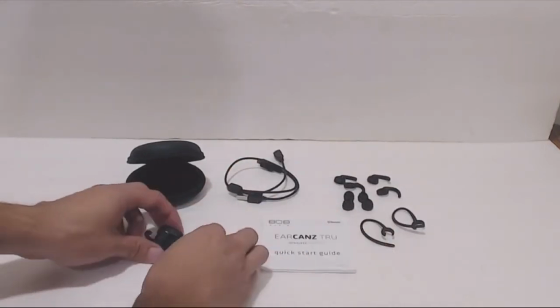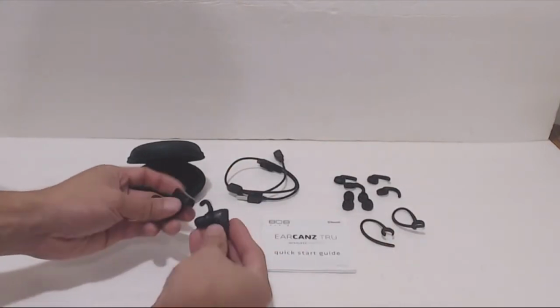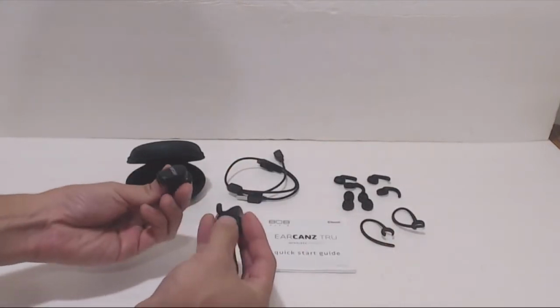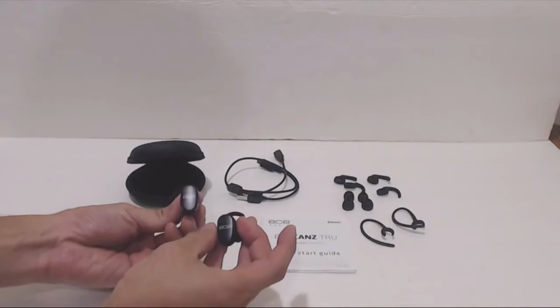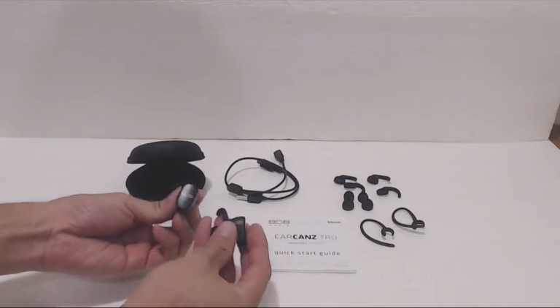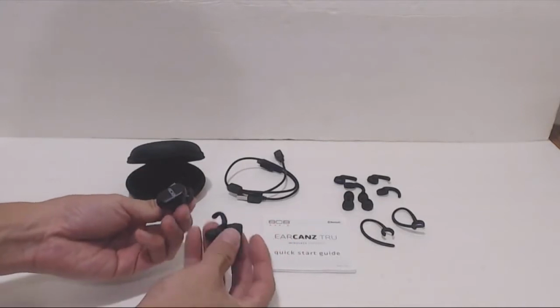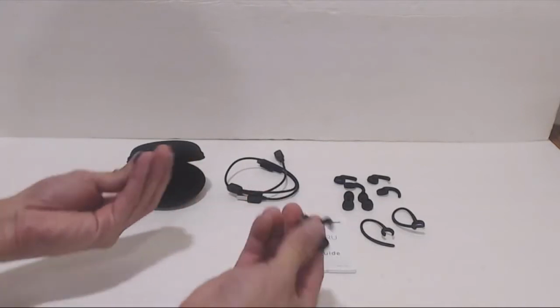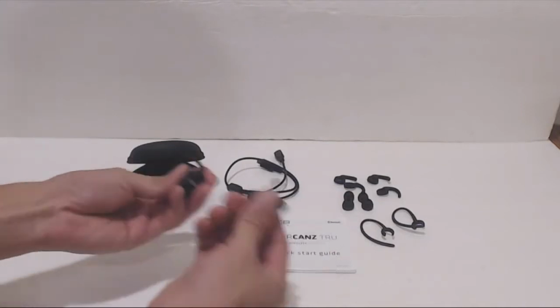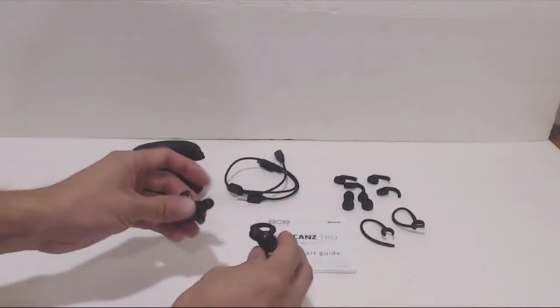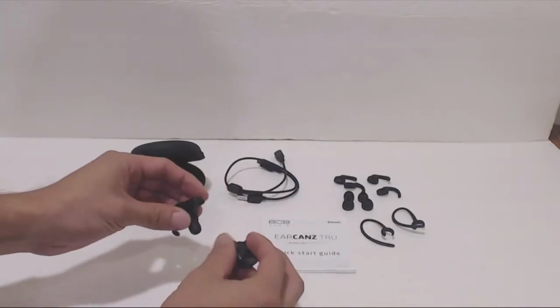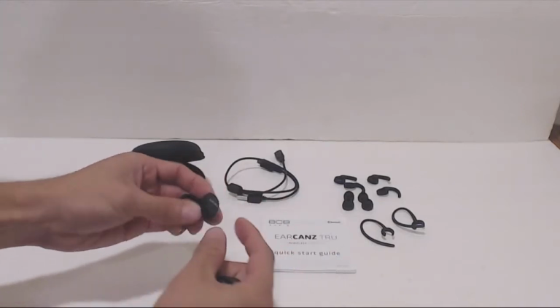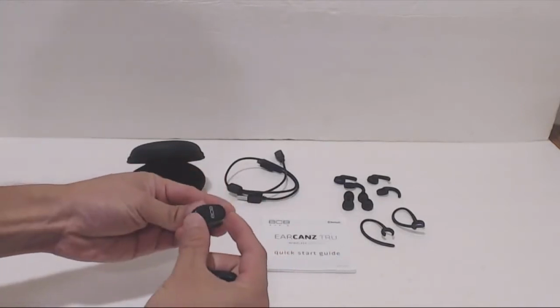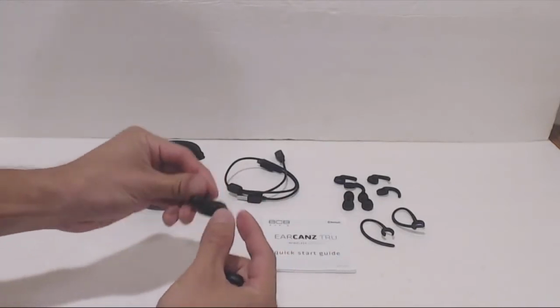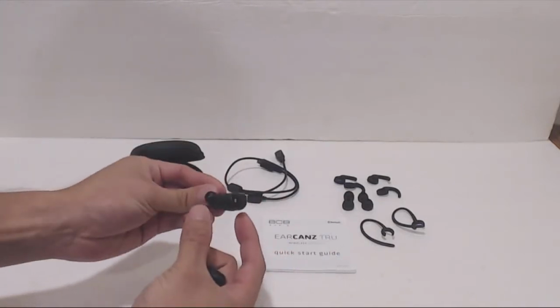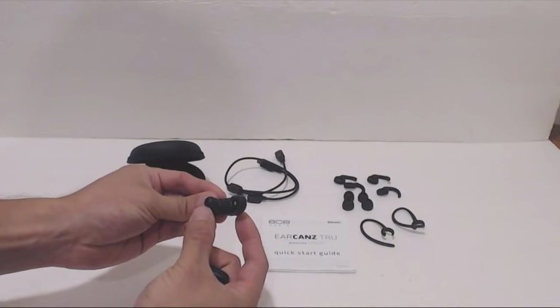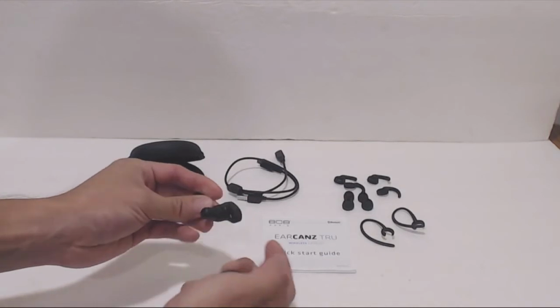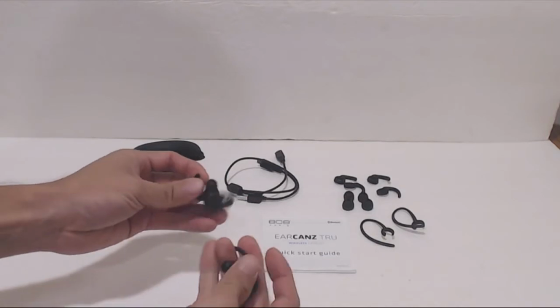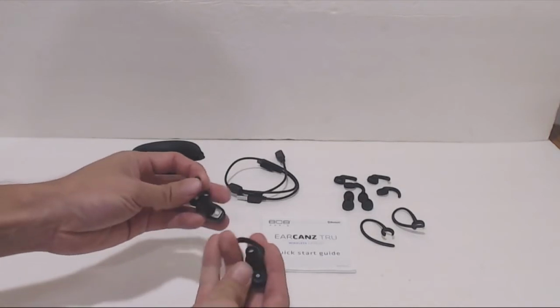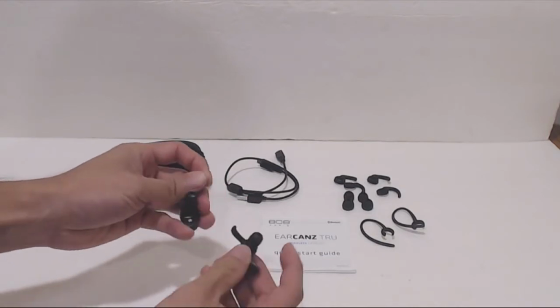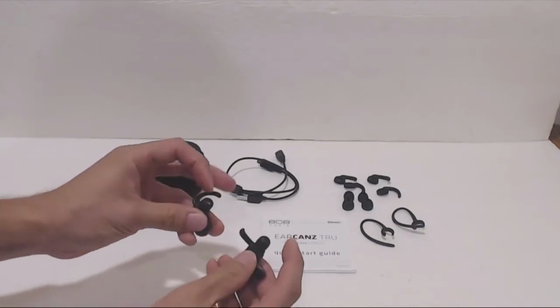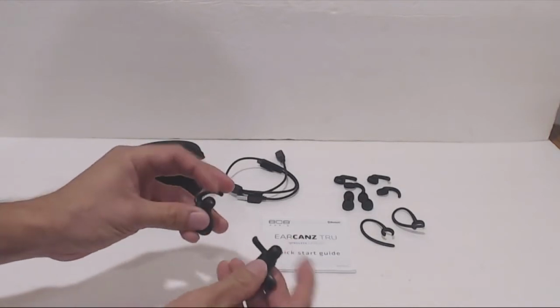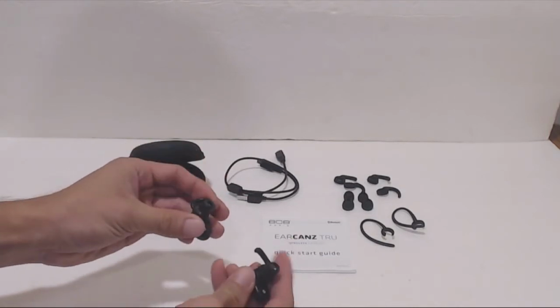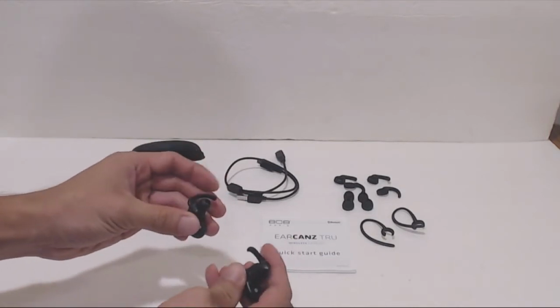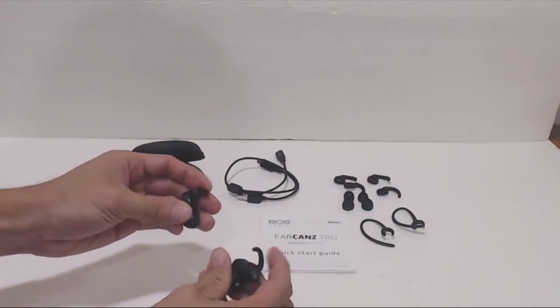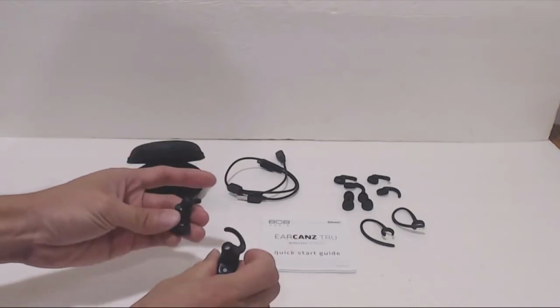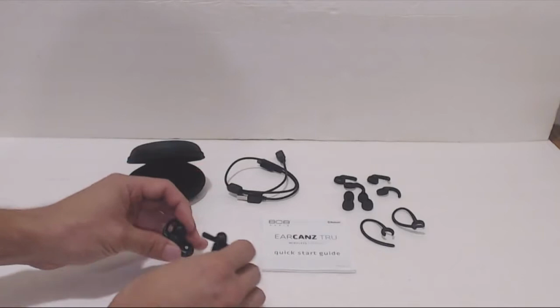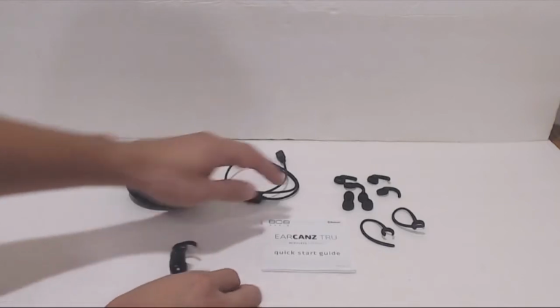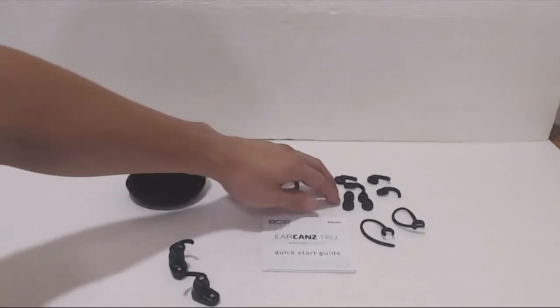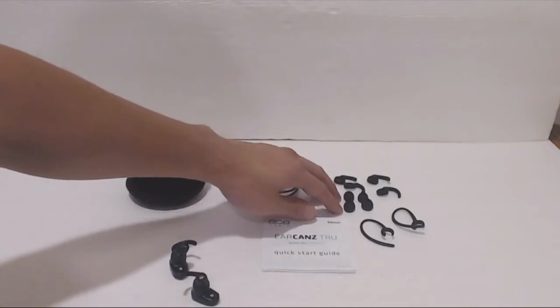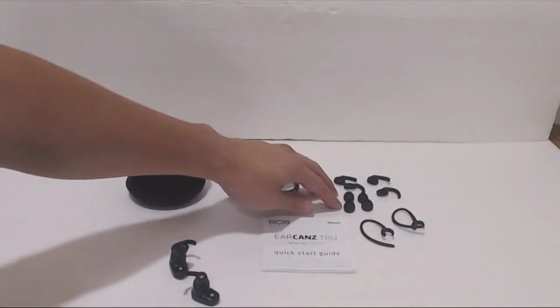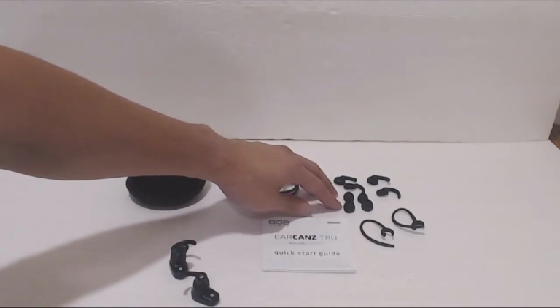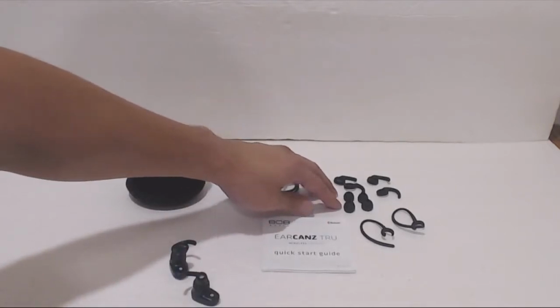The earbuds are compact and lightweight, and as you can see, there's no wire connecting them. They measure about 1 inch long and 1 inch wide. The earbuds come pre-installed with the medium sized silicone ear tips and stabilizing wings, but the other pairs are different sizes so you can find the right fit for you.